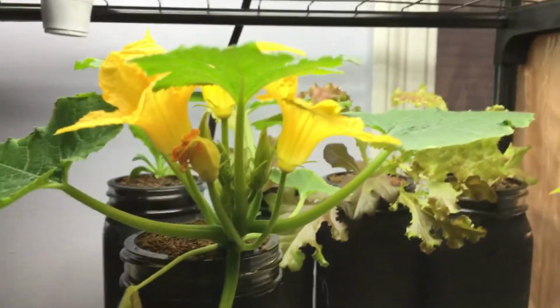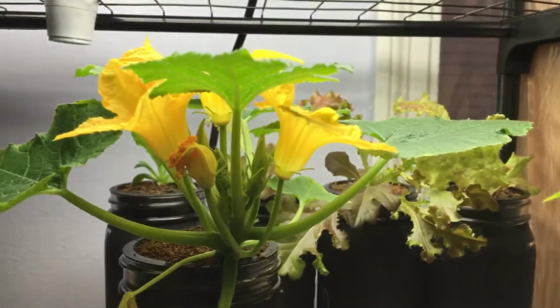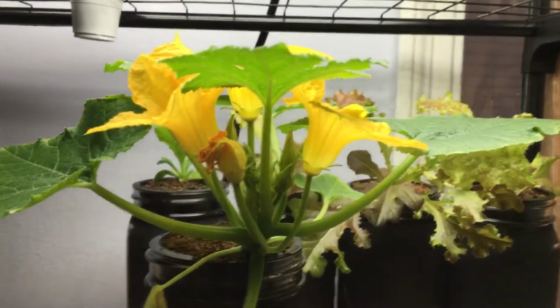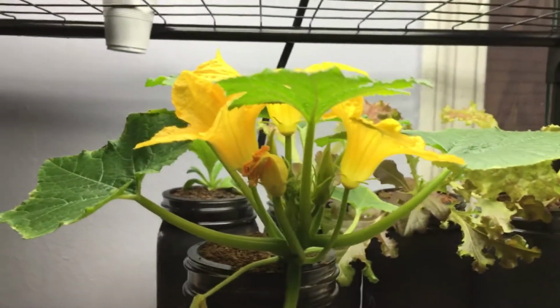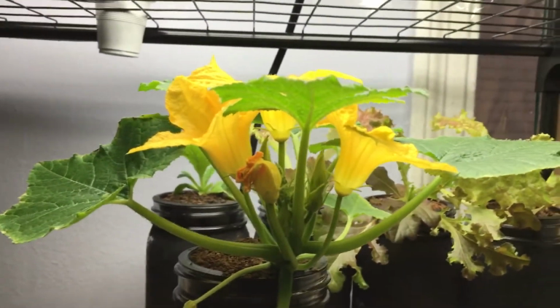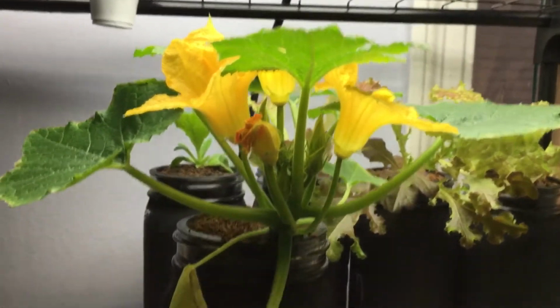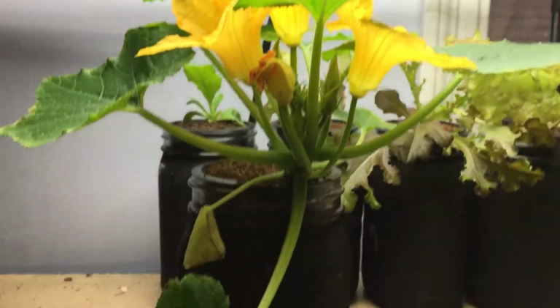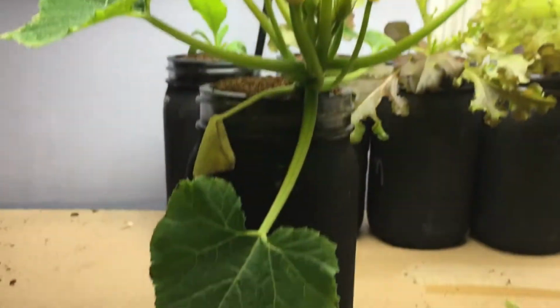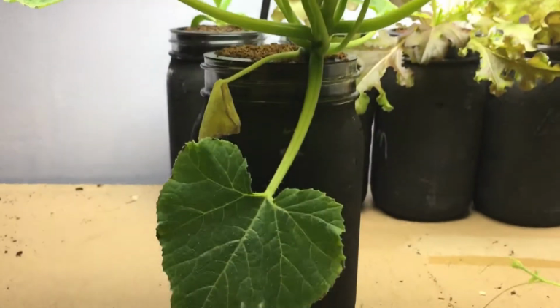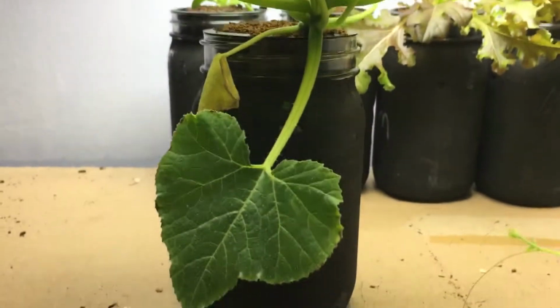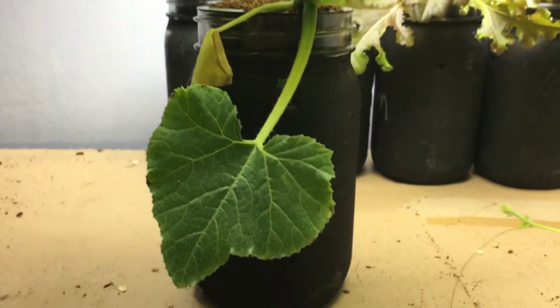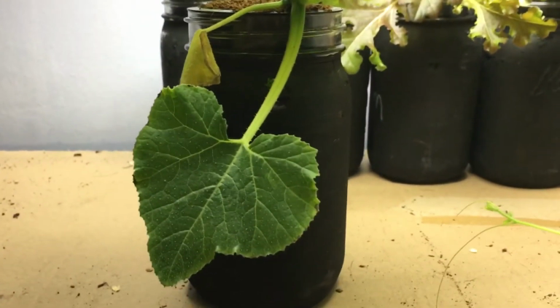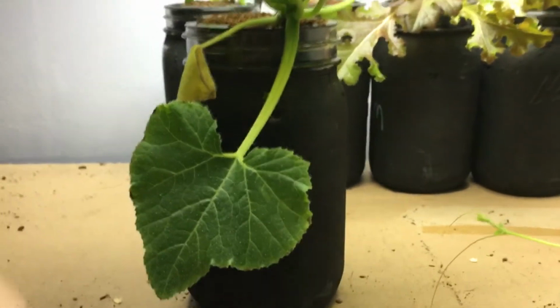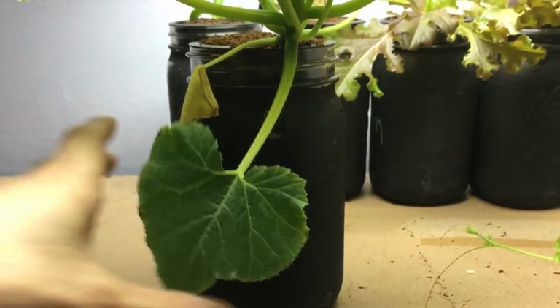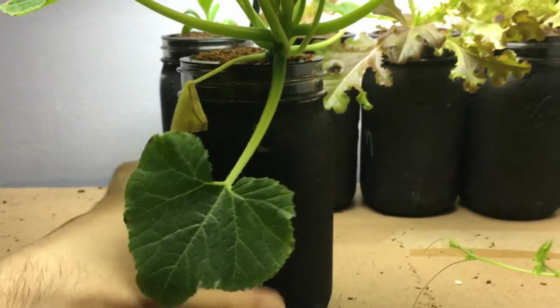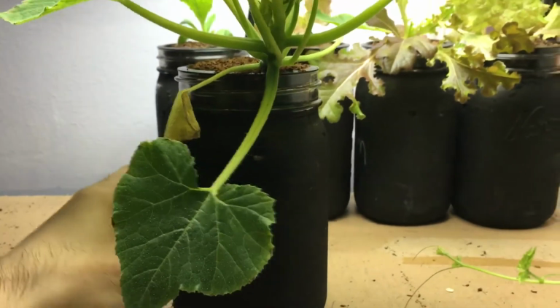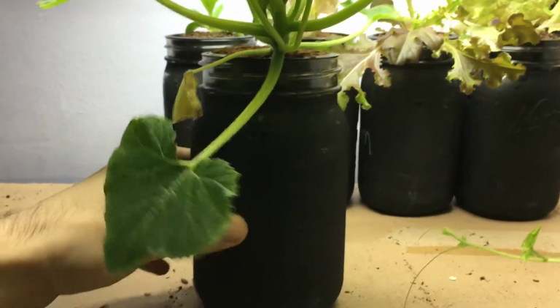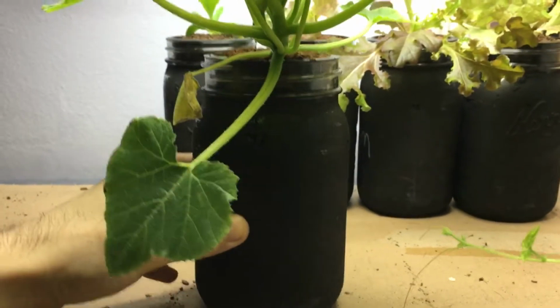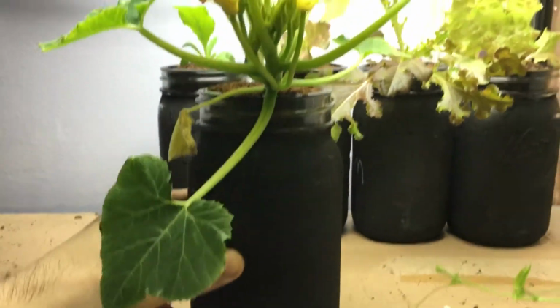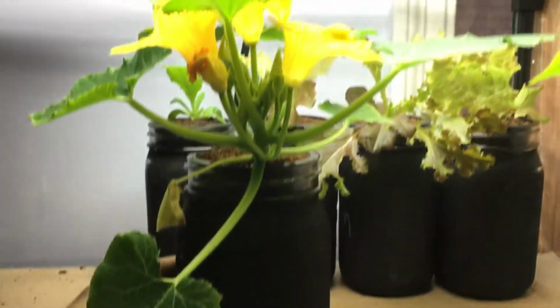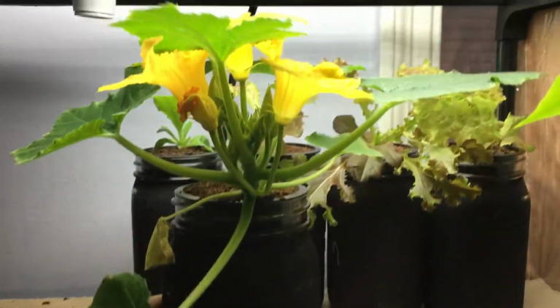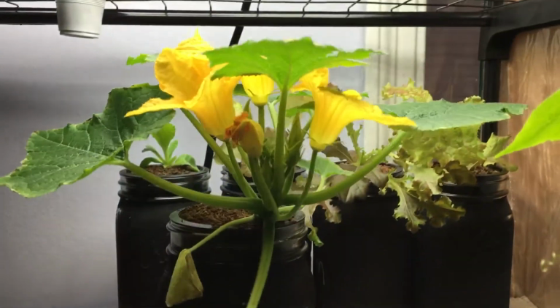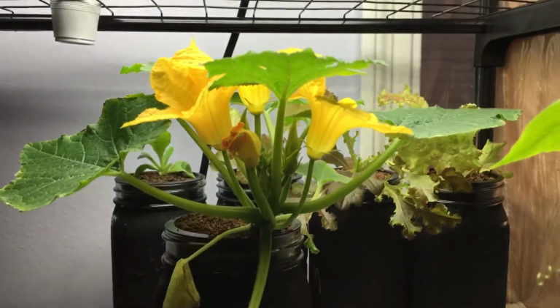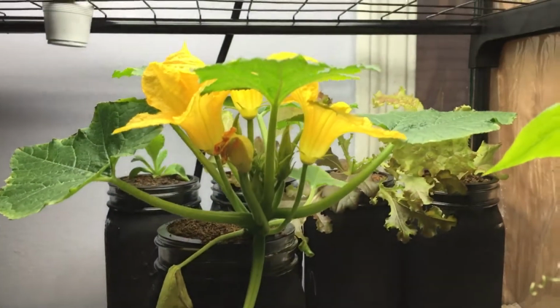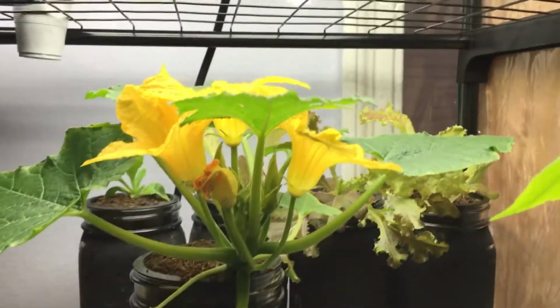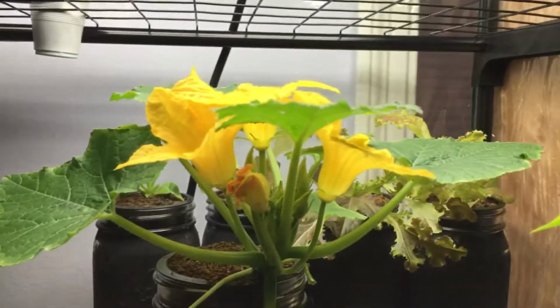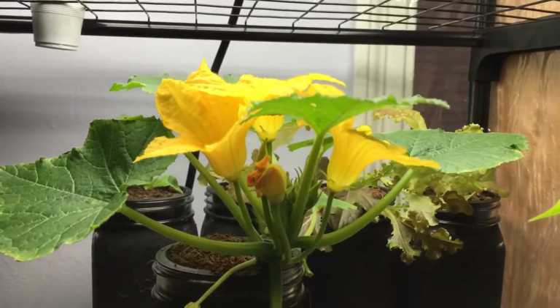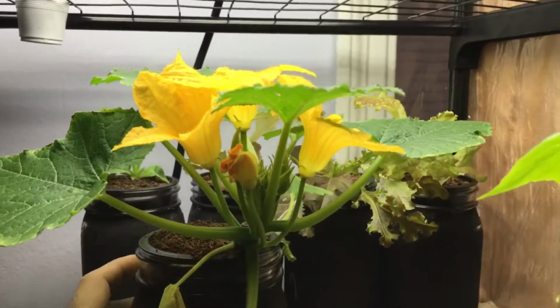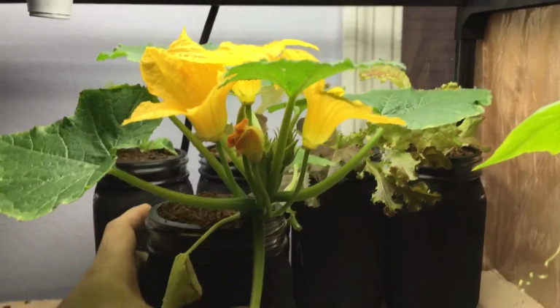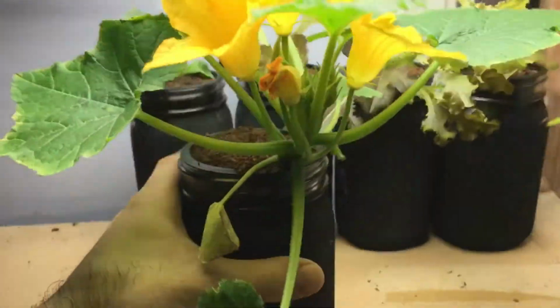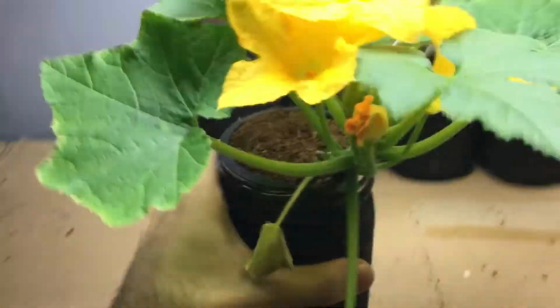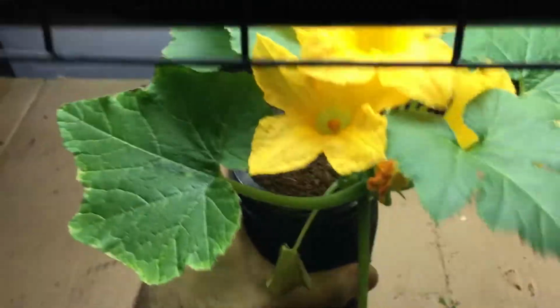I just want to mention that this squash plant is being grown in just a little quart mason jar, so this is a really small container. Look at this beautiful plant - let me take it out of here for a moment so you can see a little closer.